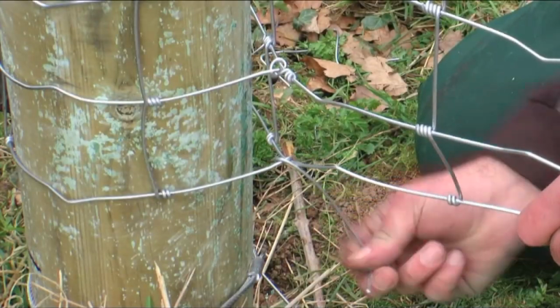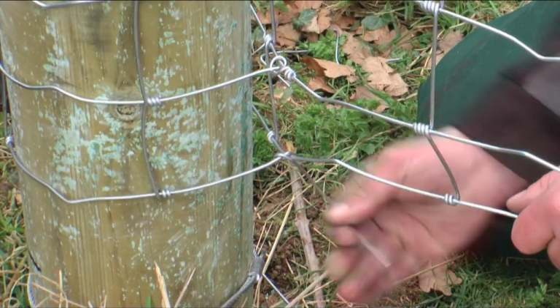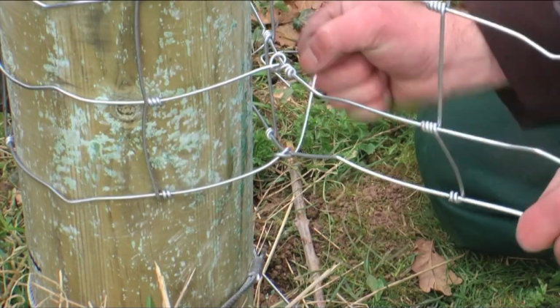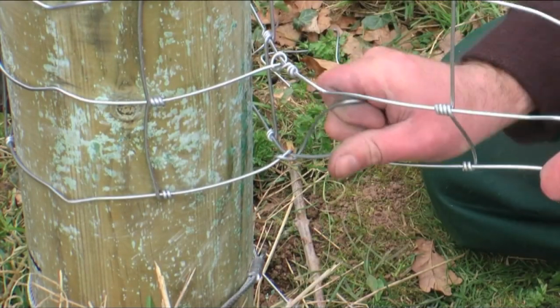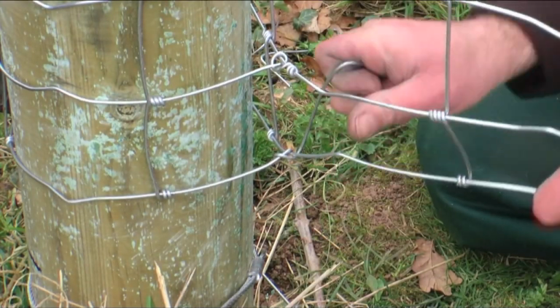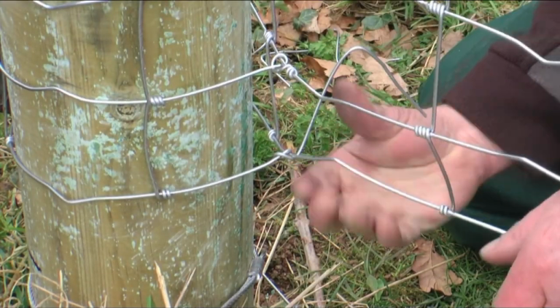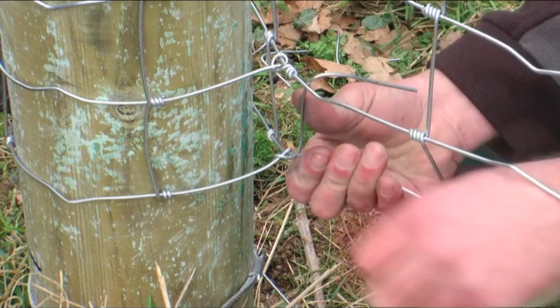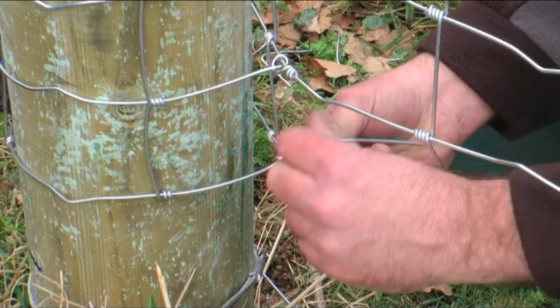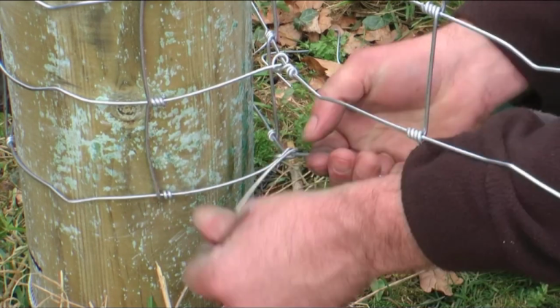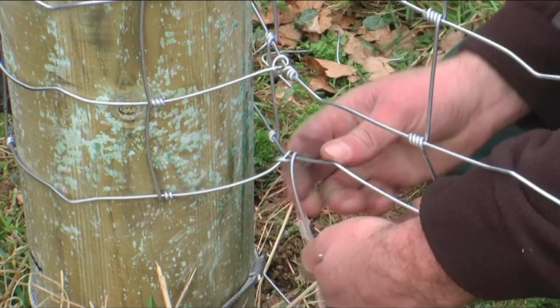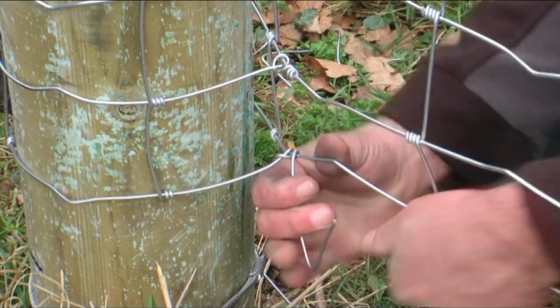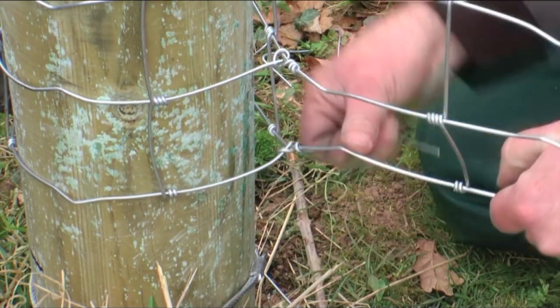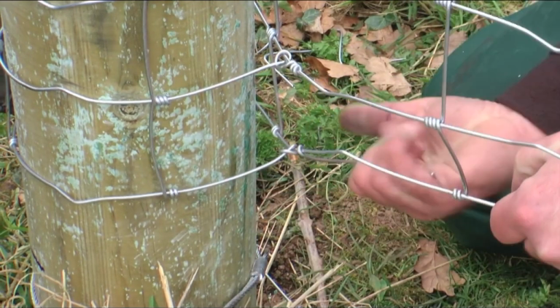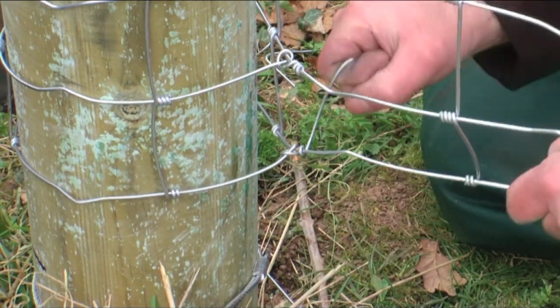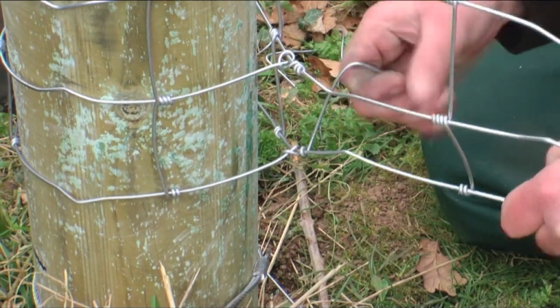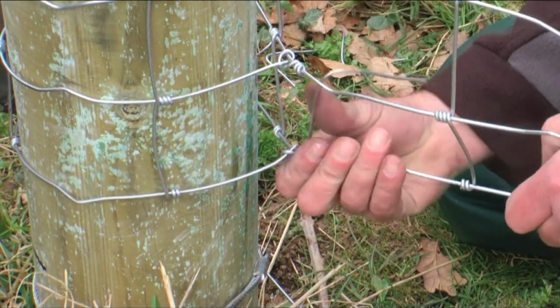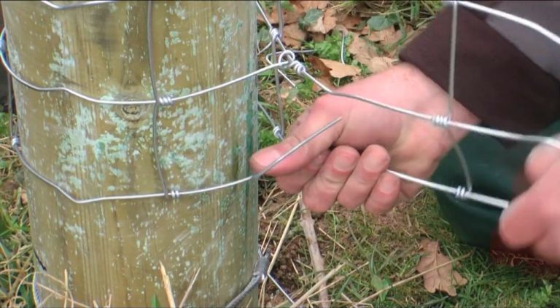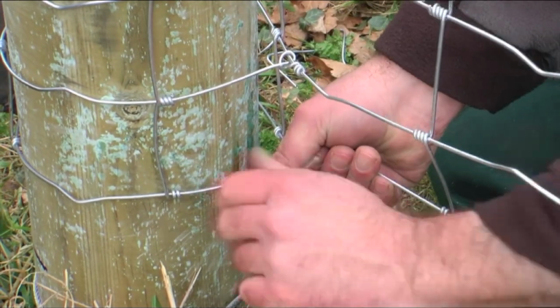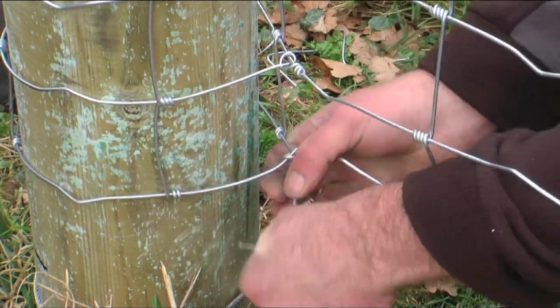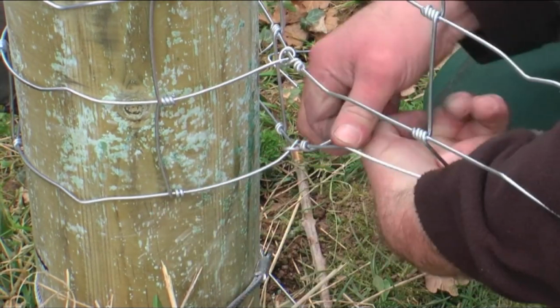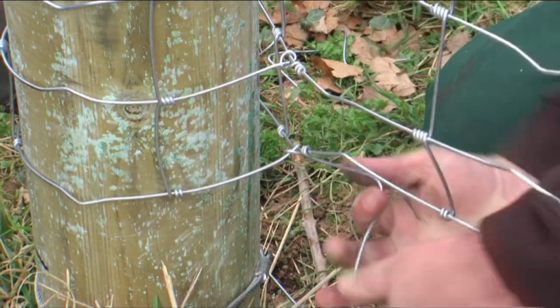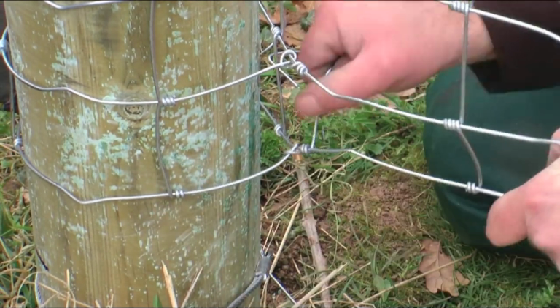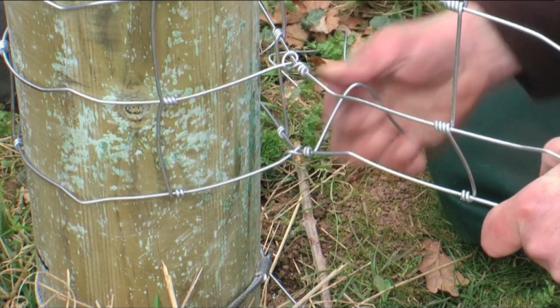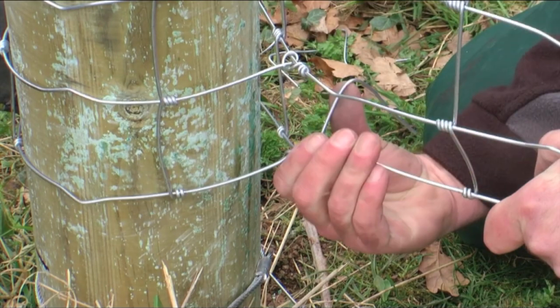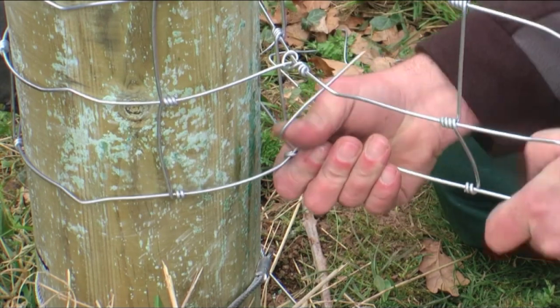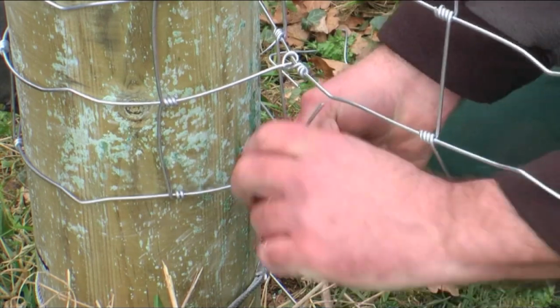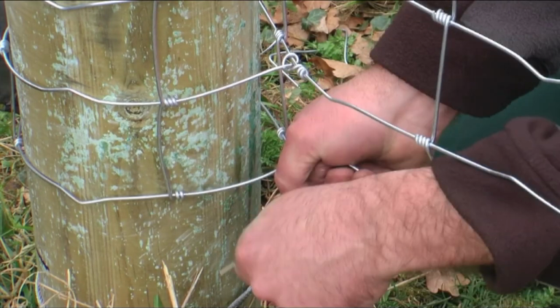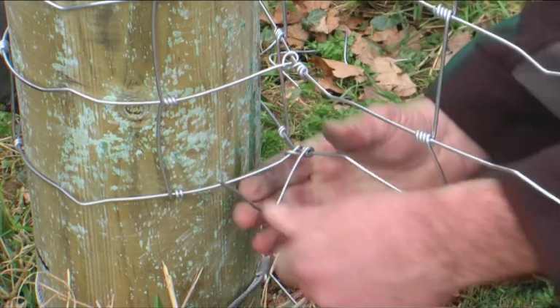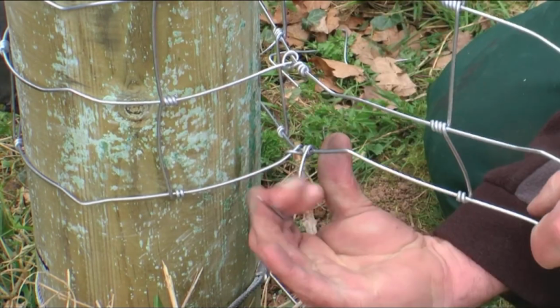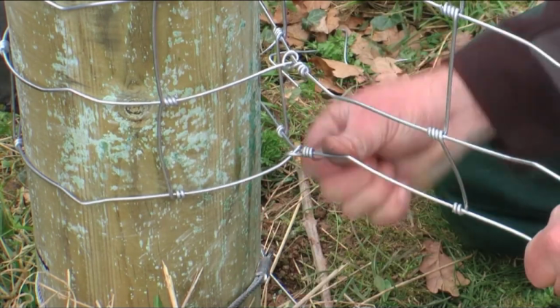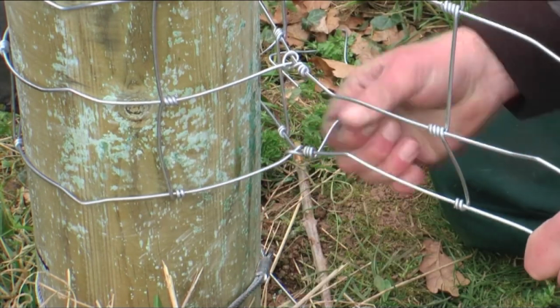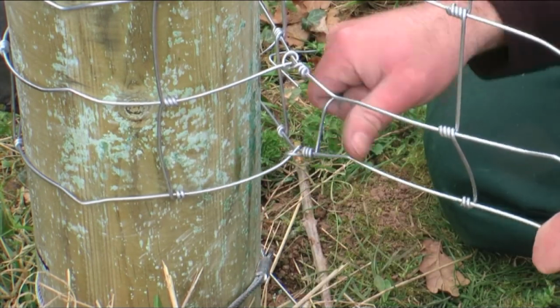This is a close-up of the final knot. It is wrapped three times for security, and the wire is then twisted back on itself to finish with a good clean cut and to ready the wire for tensioning.